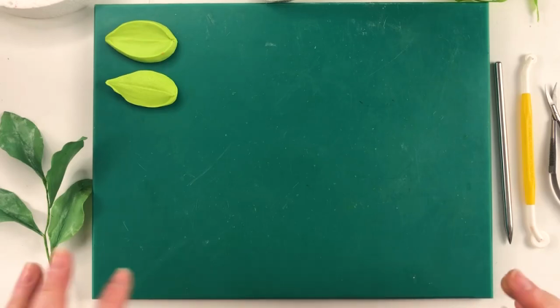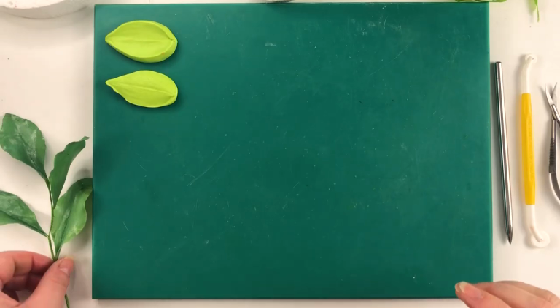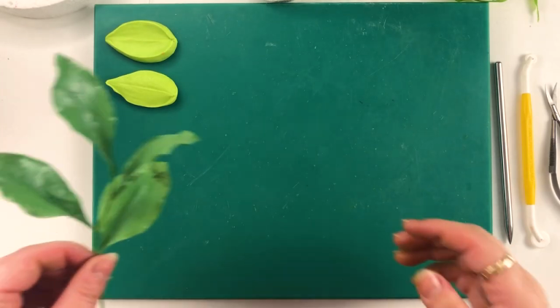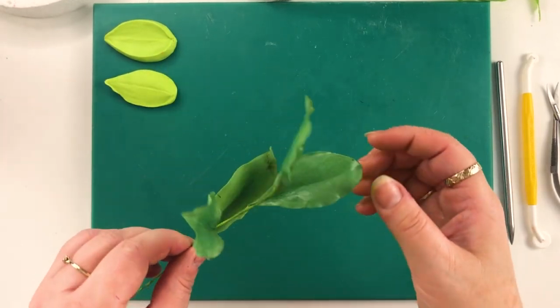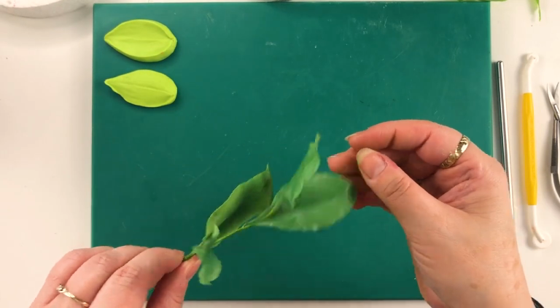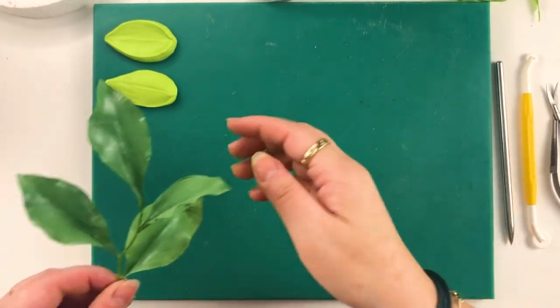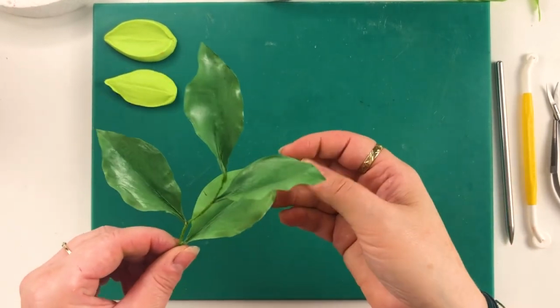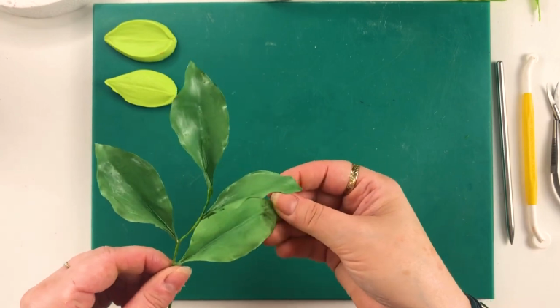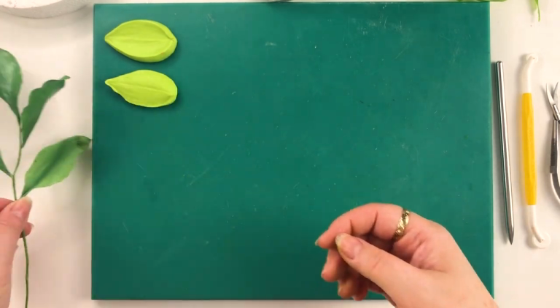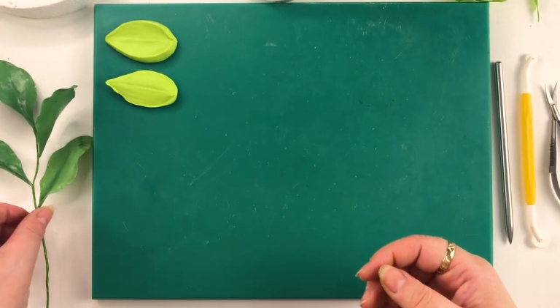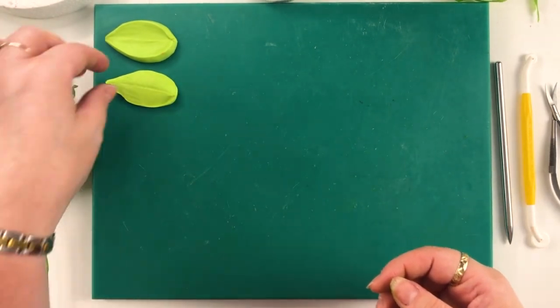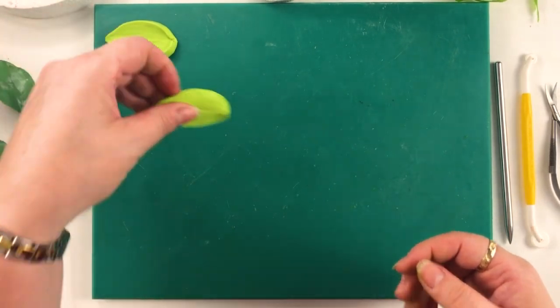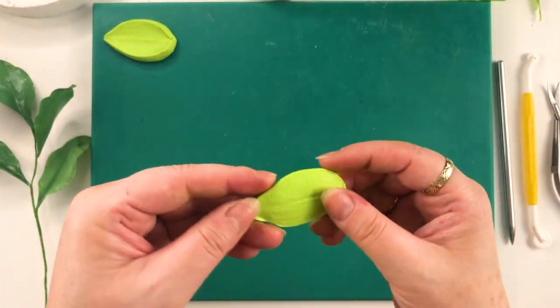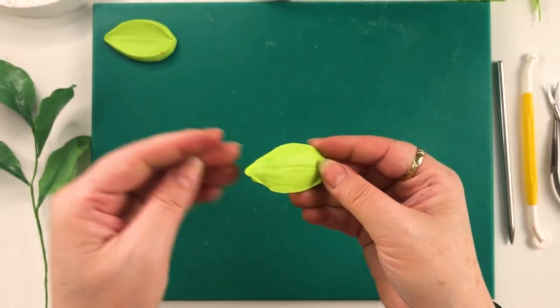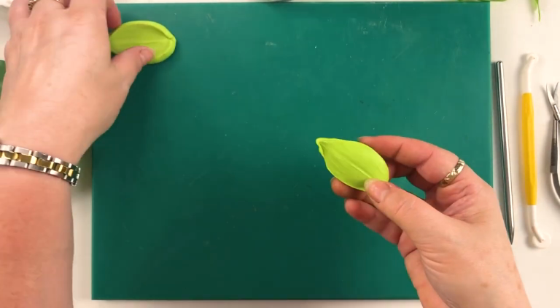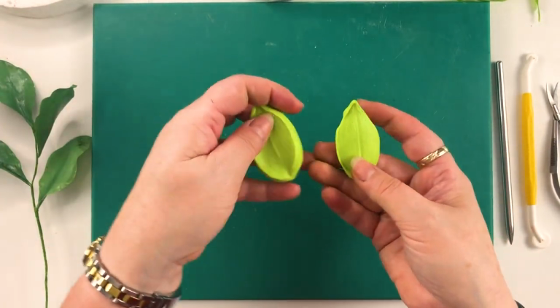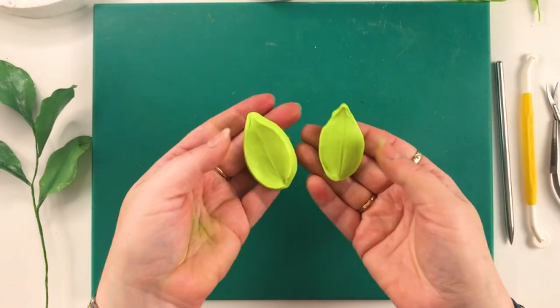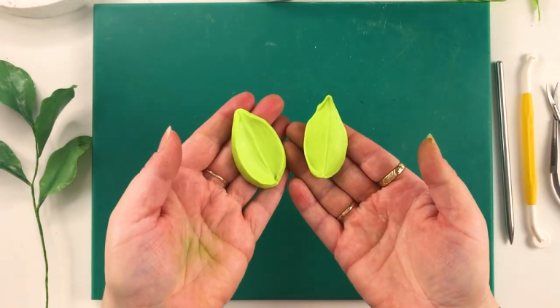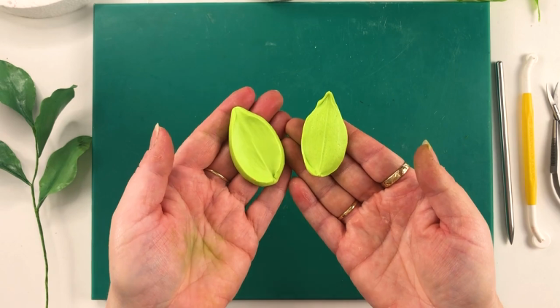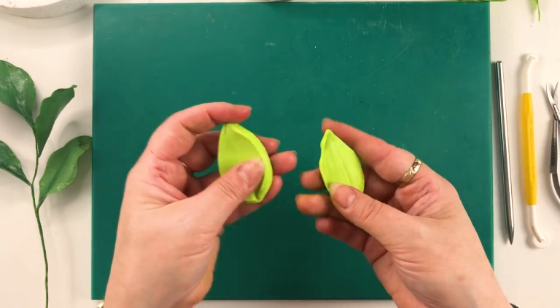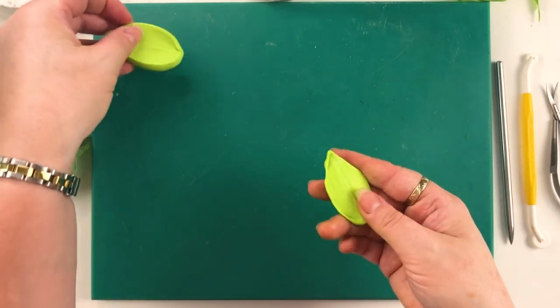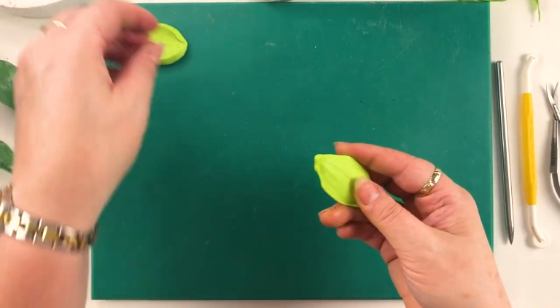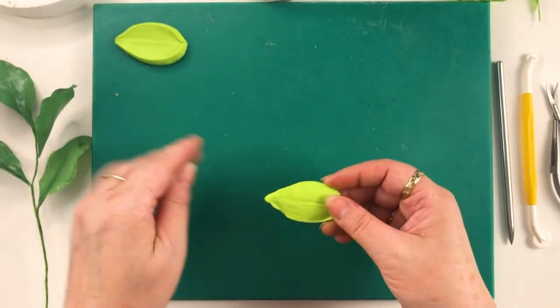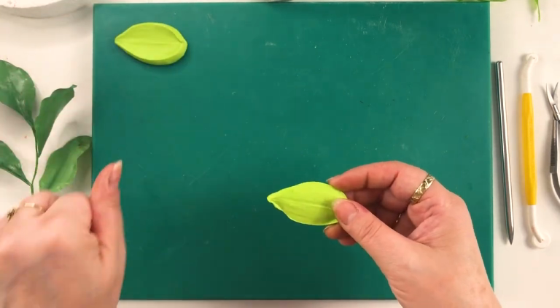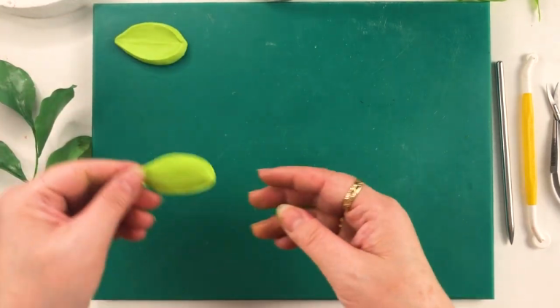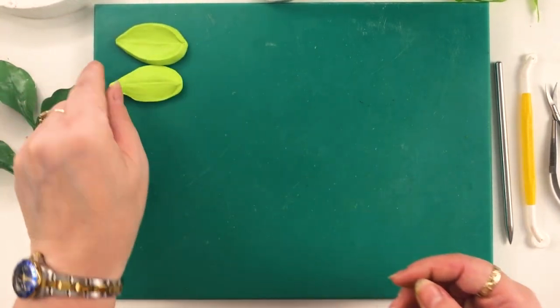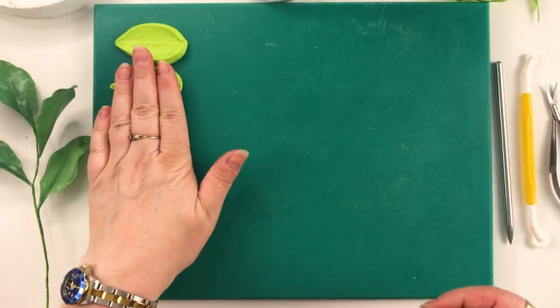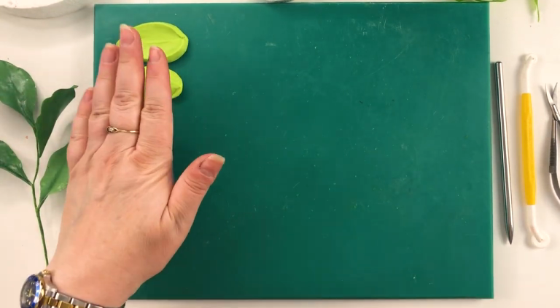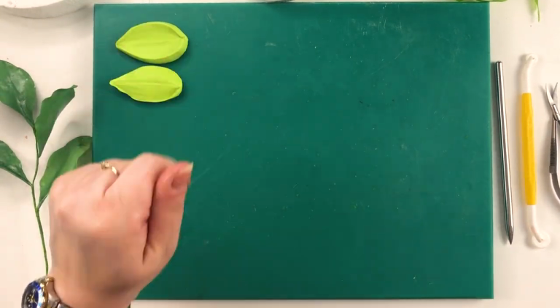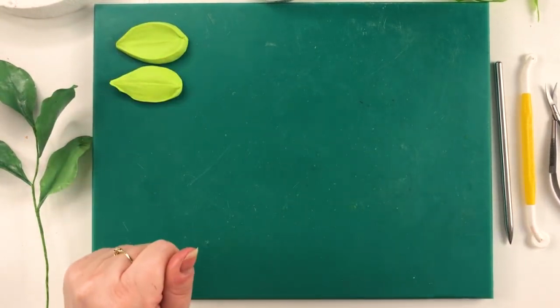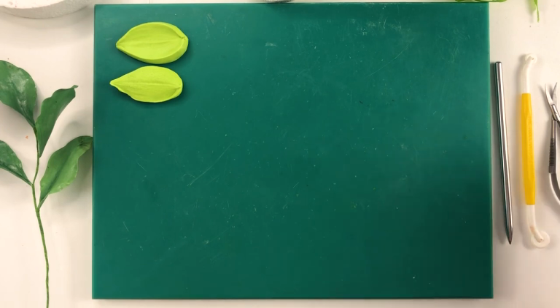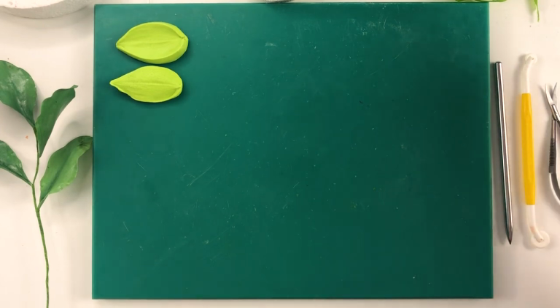With the Ruscus, as you can see, I've done some preparation here and I've made my own veiners using the silicone. Now there are tutorials on how to use that and make your own veiners as well, so I'm not going to cover that in this particular video.